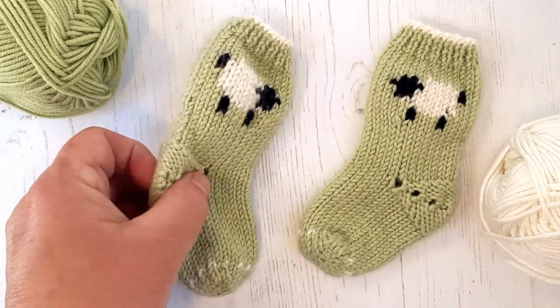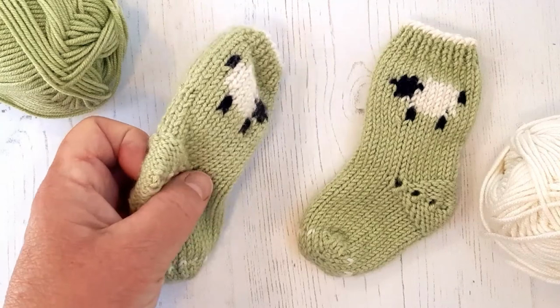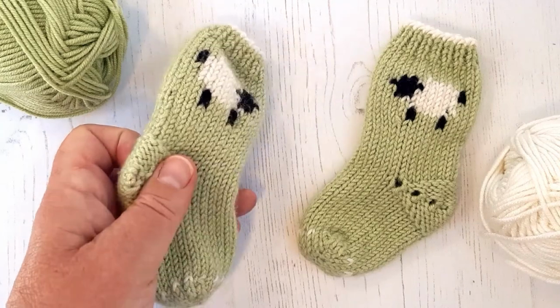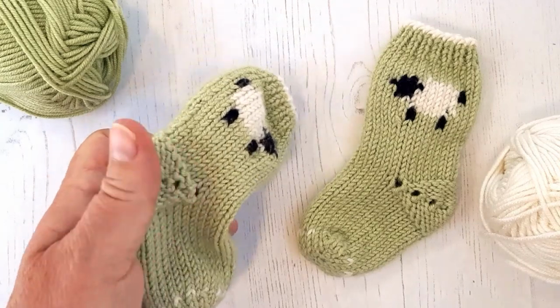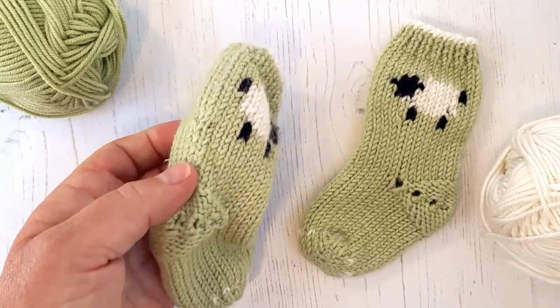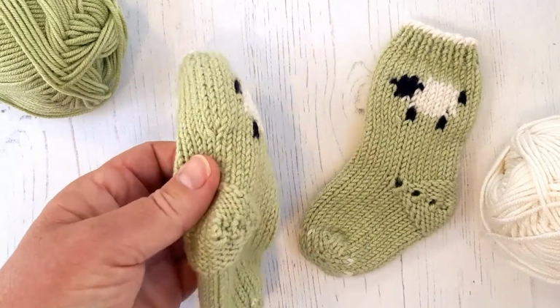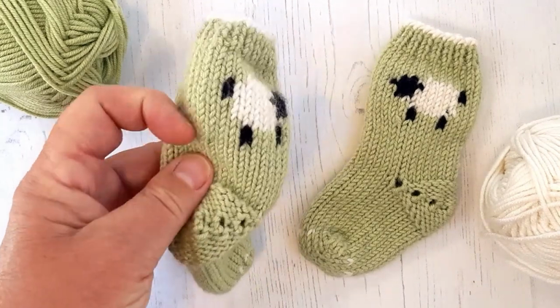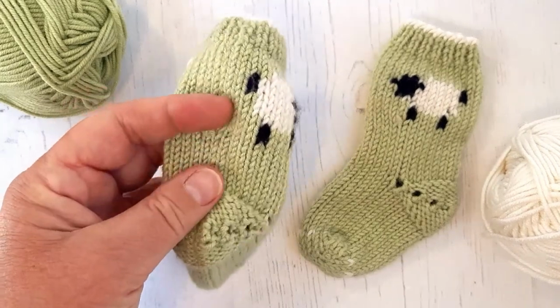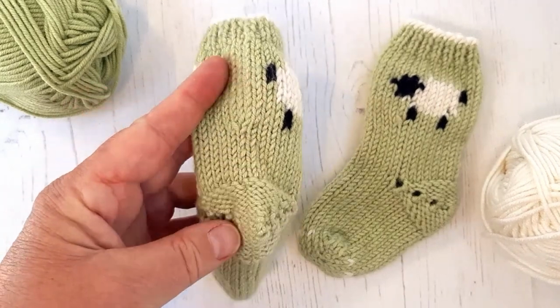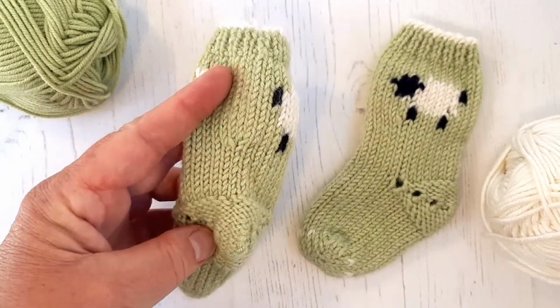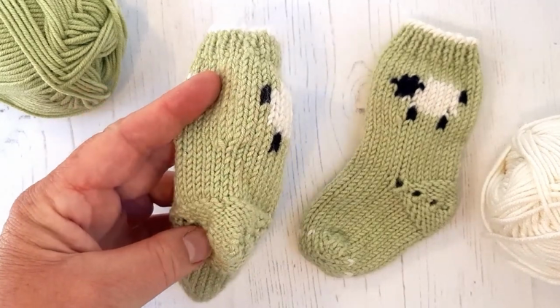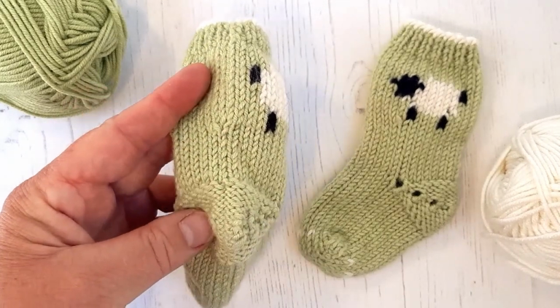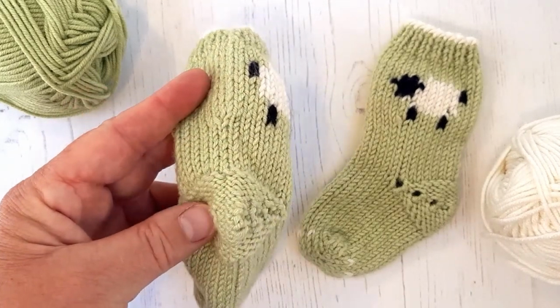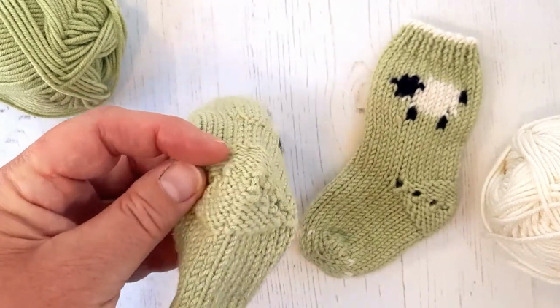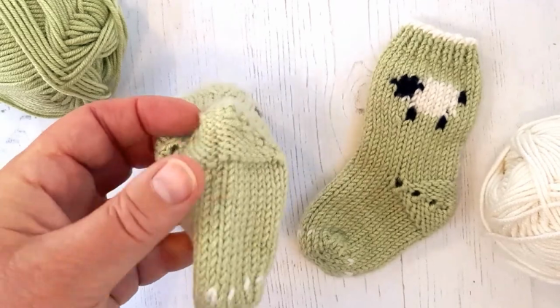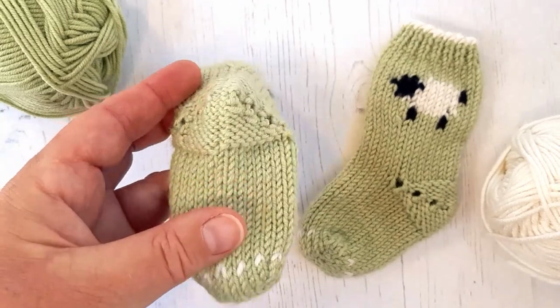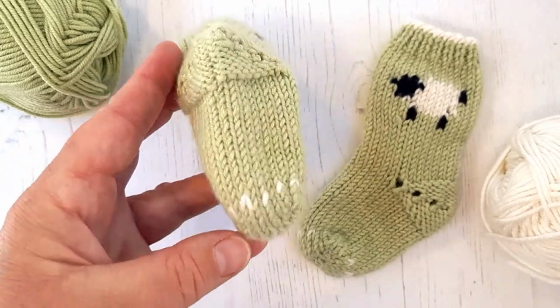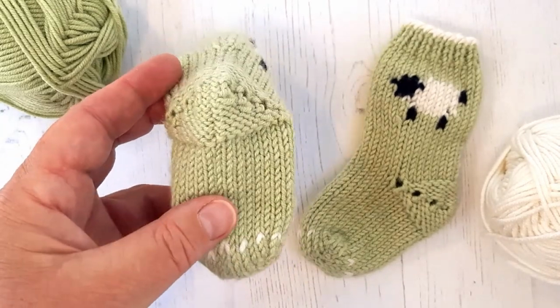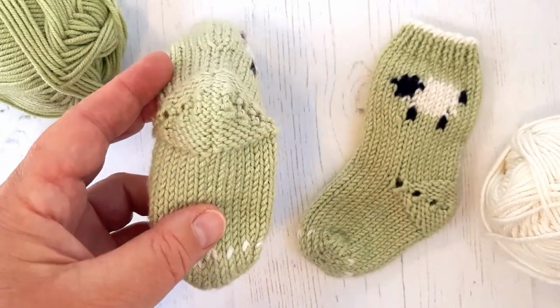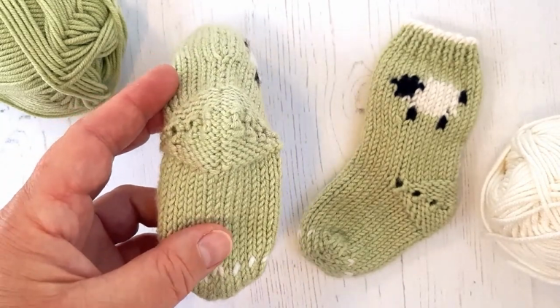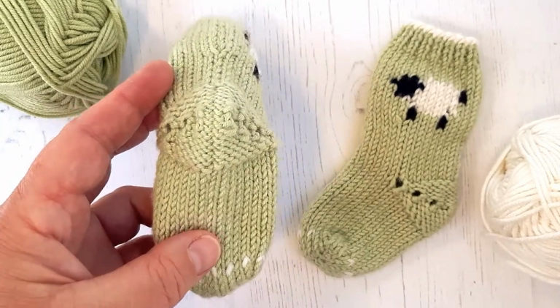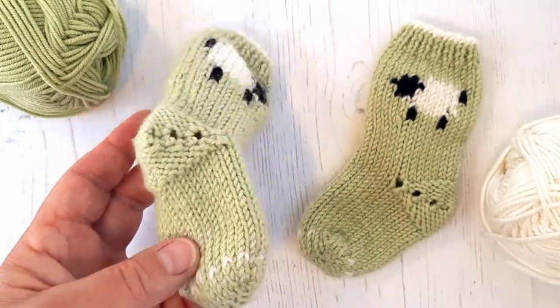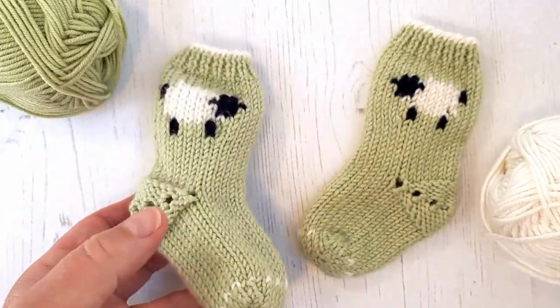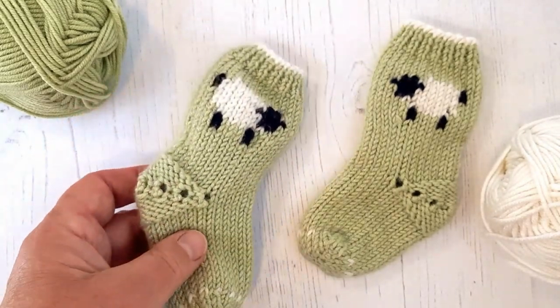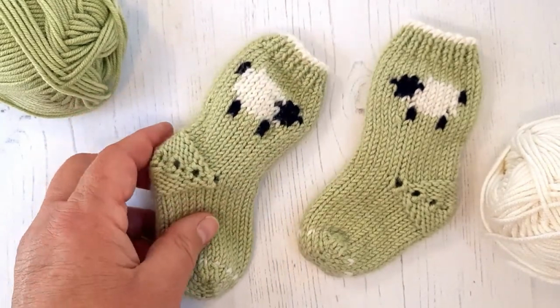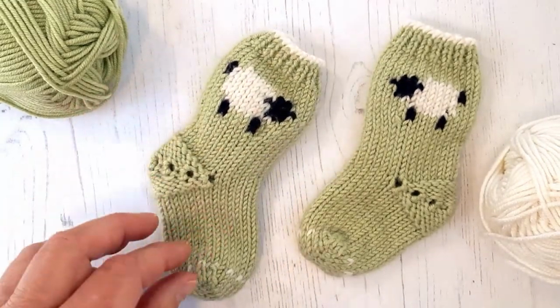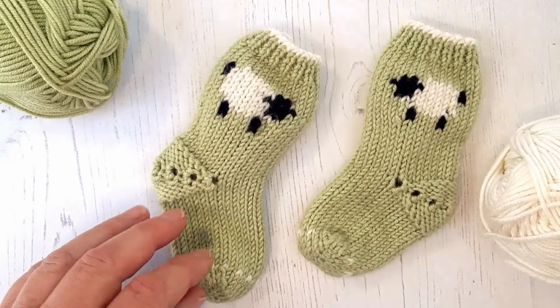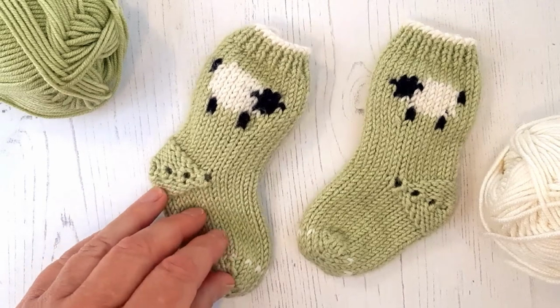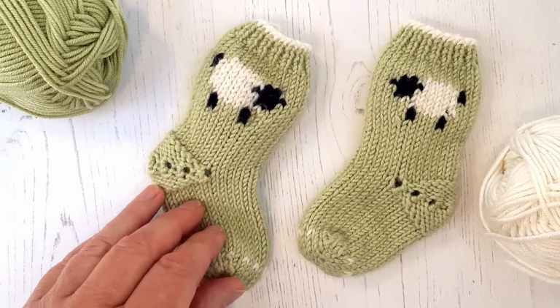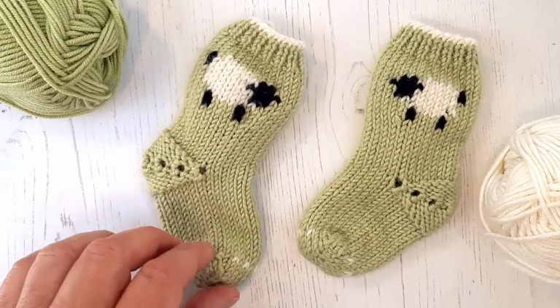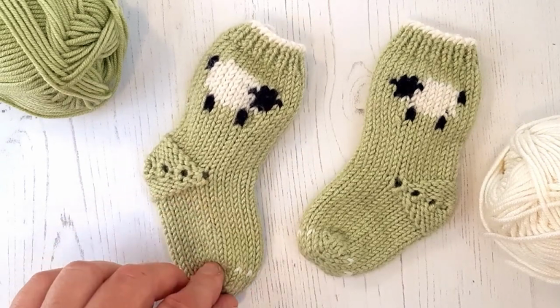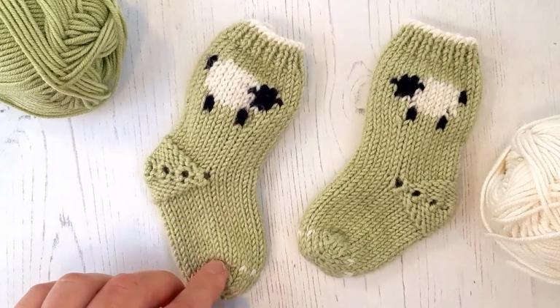If you knit it flat and seamed, the seam runs down the back and under the foot. Under the foot is fine for babies that aren't walking, so it's perfectly fine for these little socks.